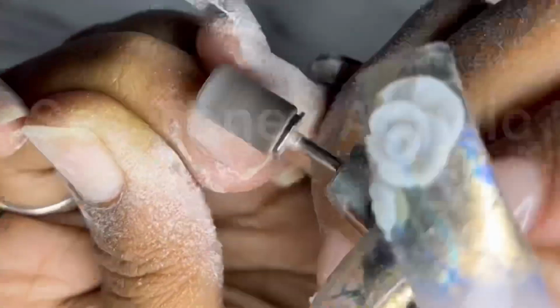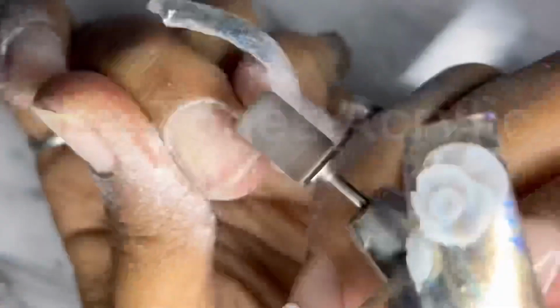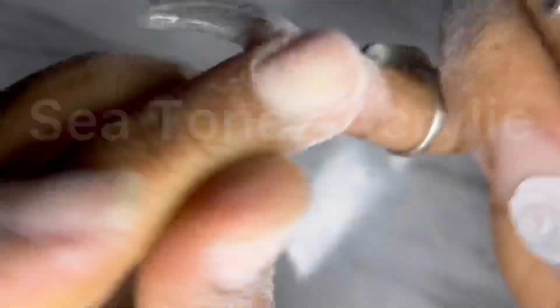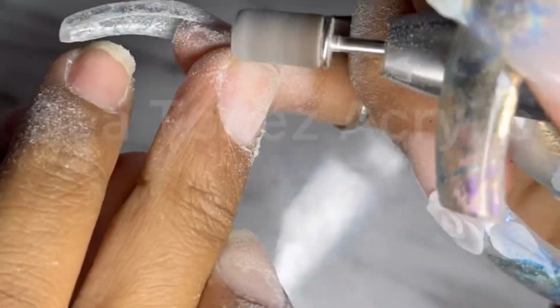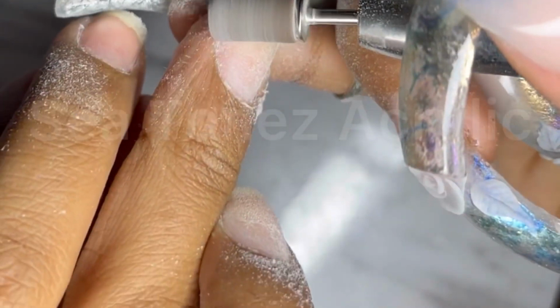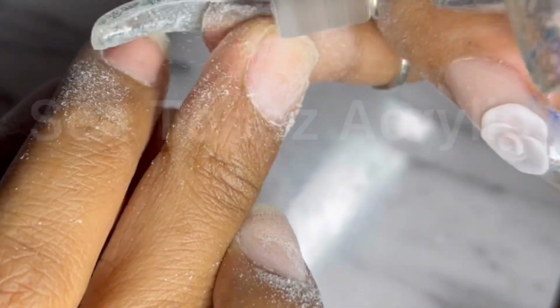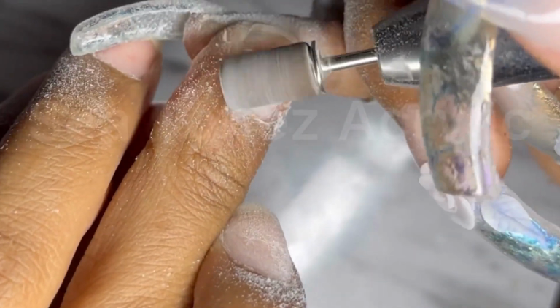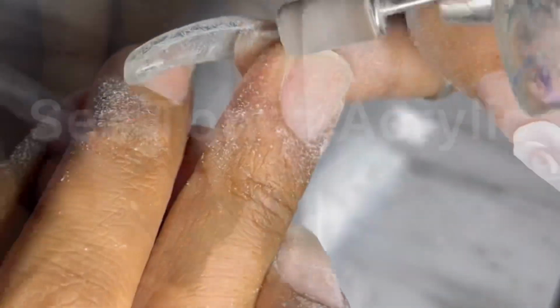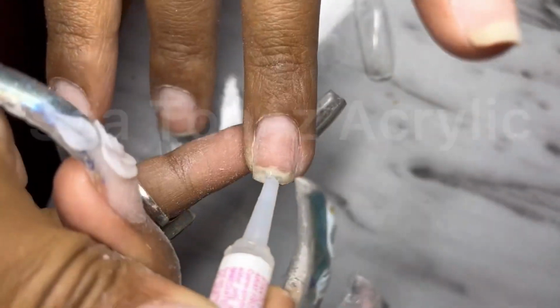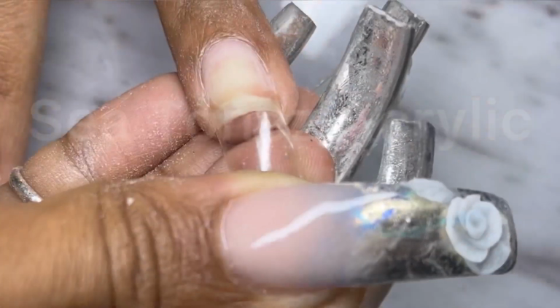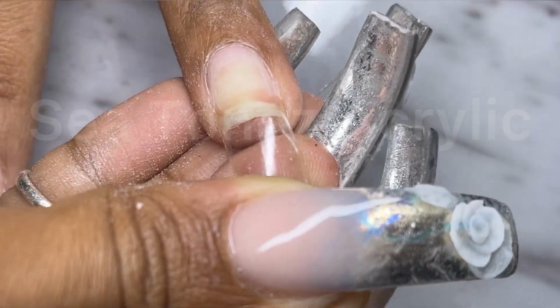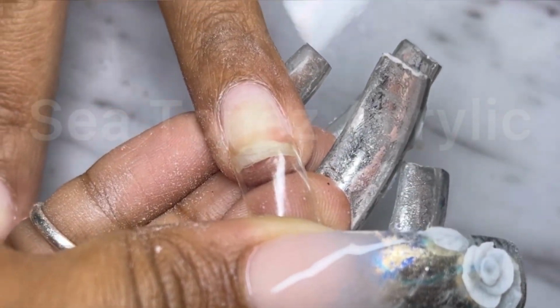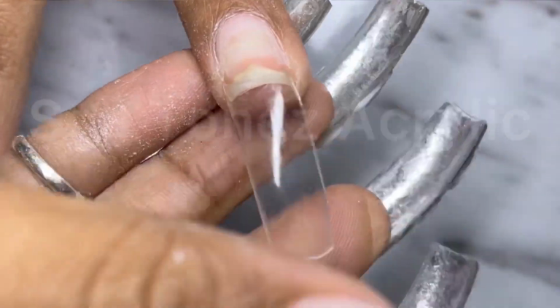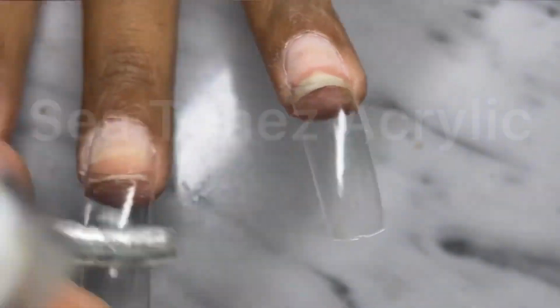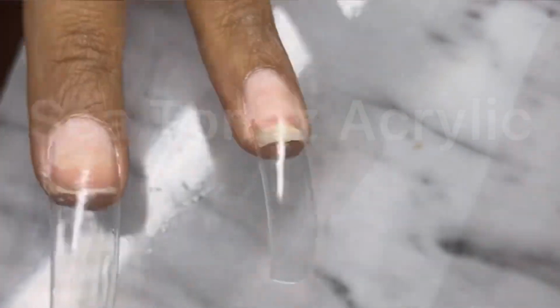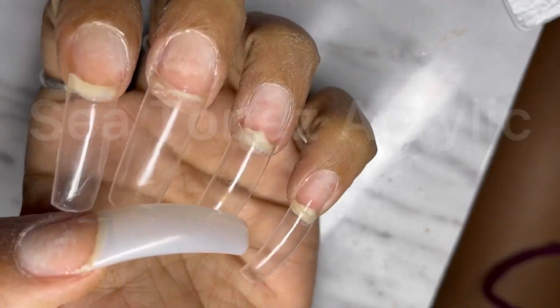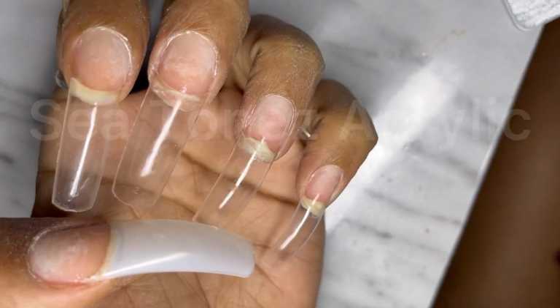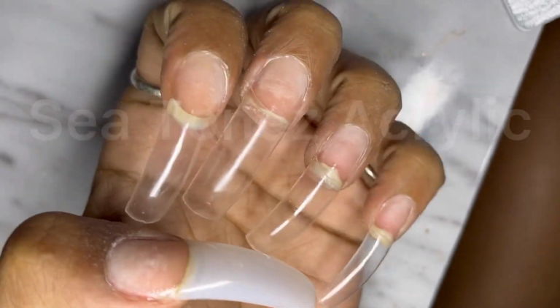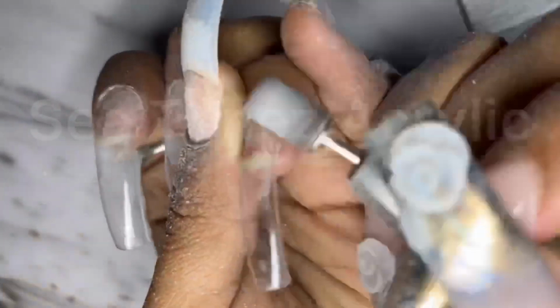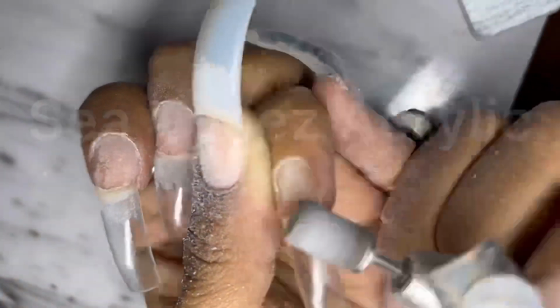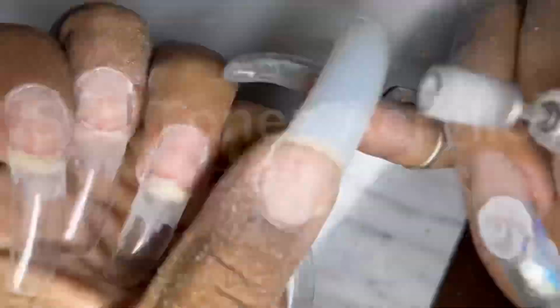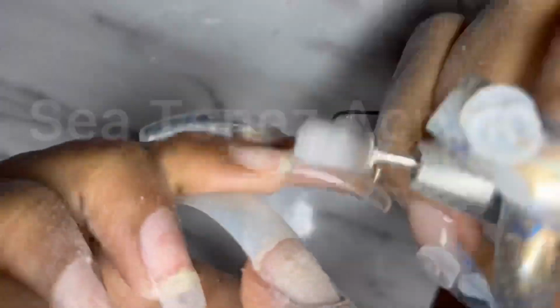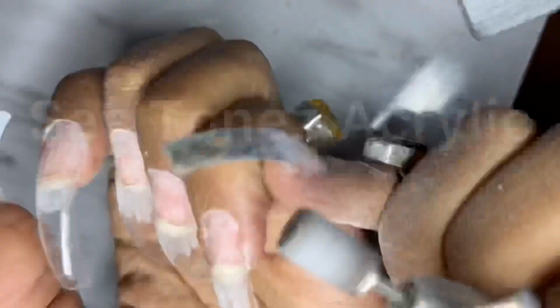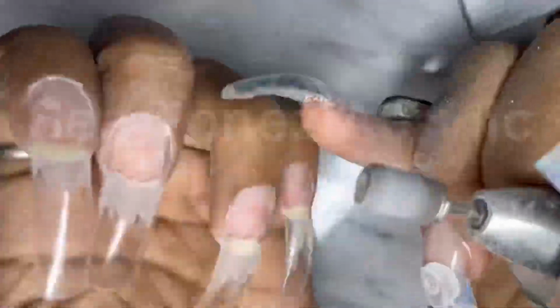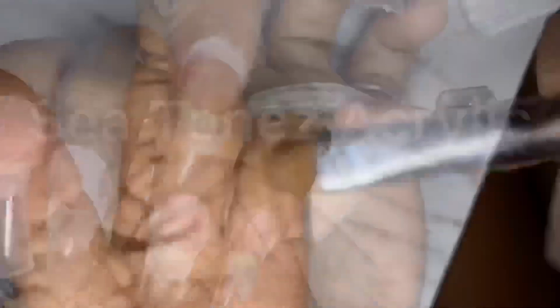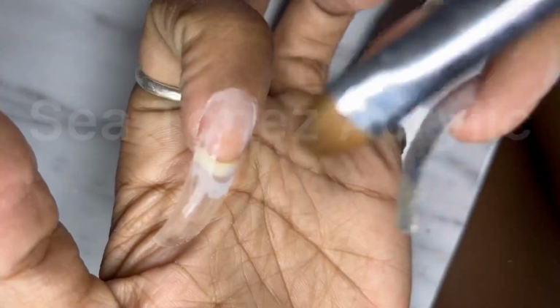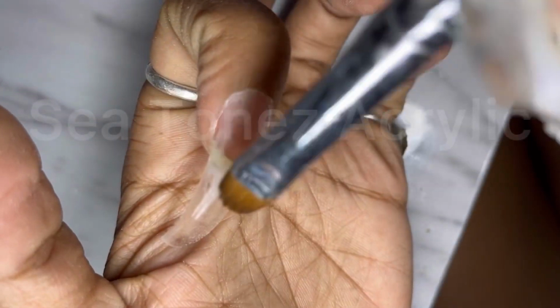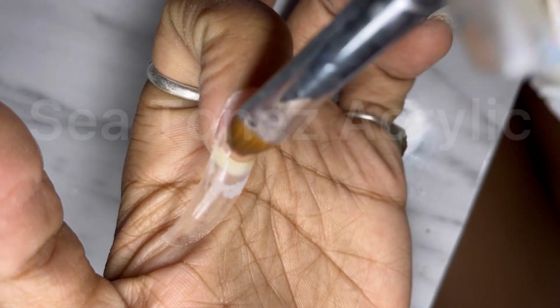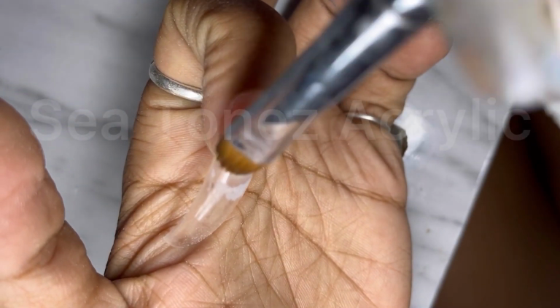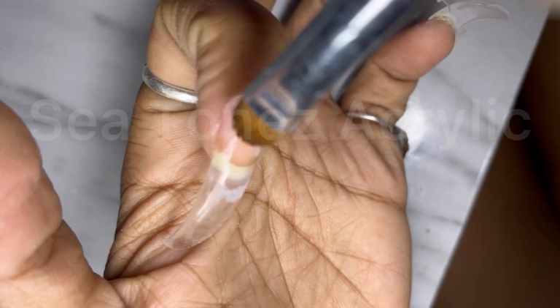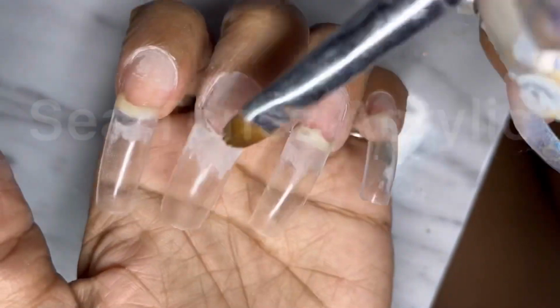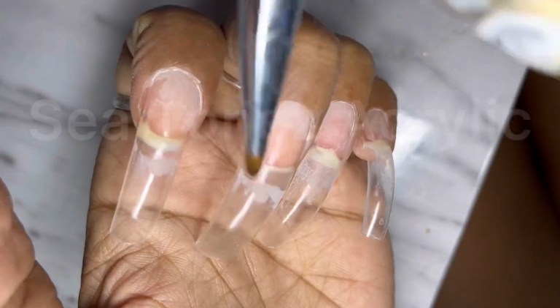Going in with this fine sanding band to etch the nail plate very lightly. Using KDS tip glue to glue on the tips — I like a curve. I'm going to etch the tips to blend them in and use a little bit of acetone.